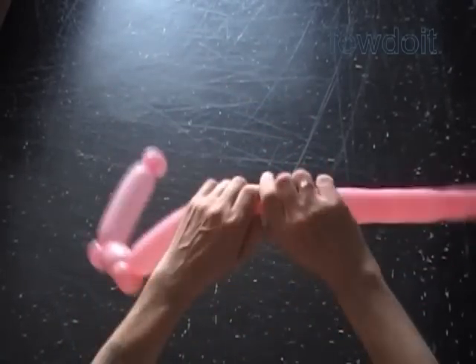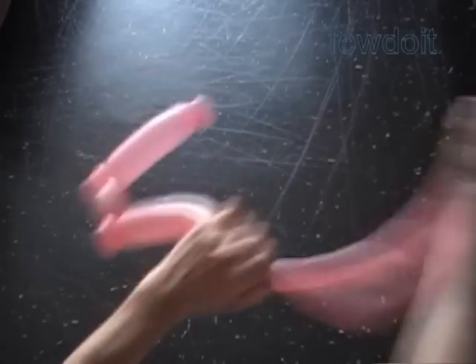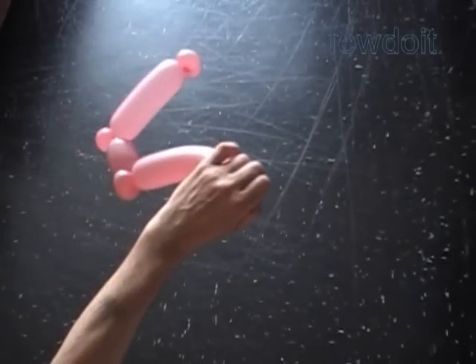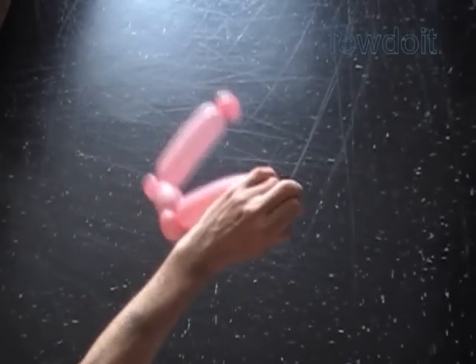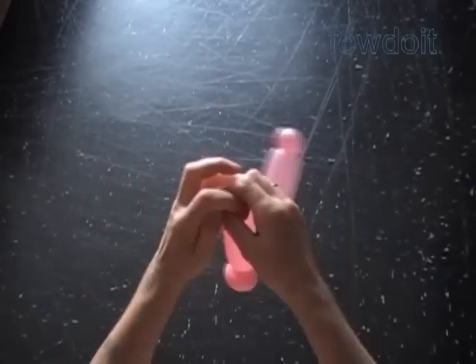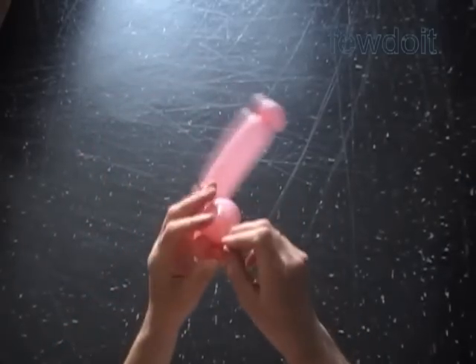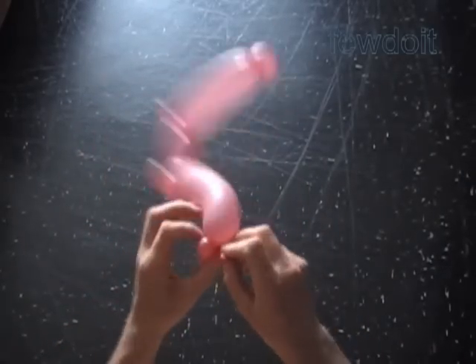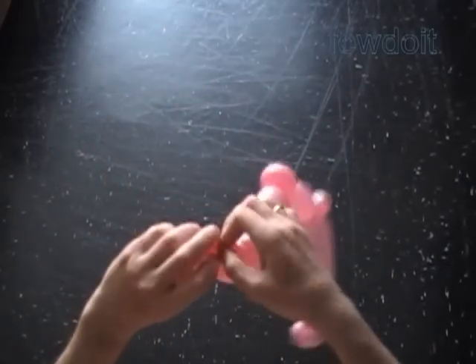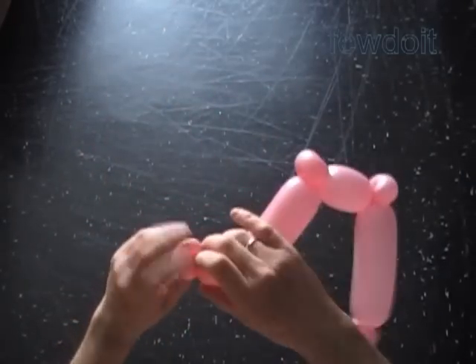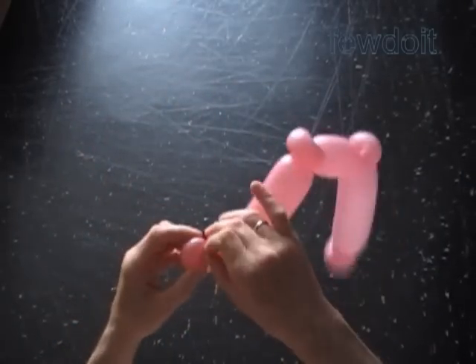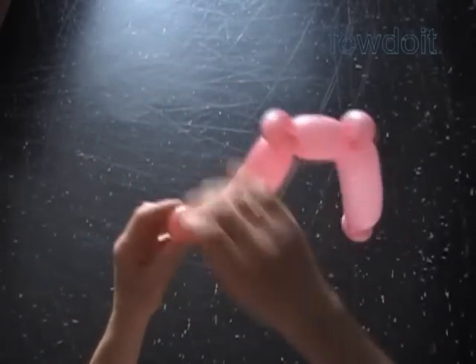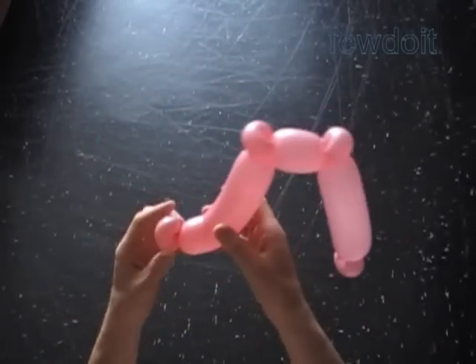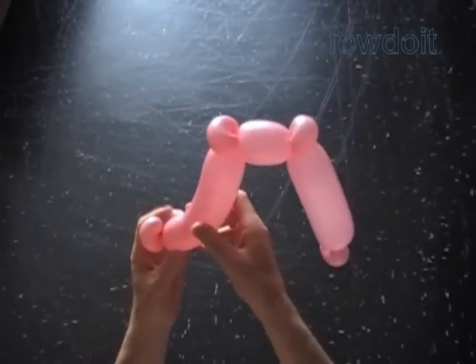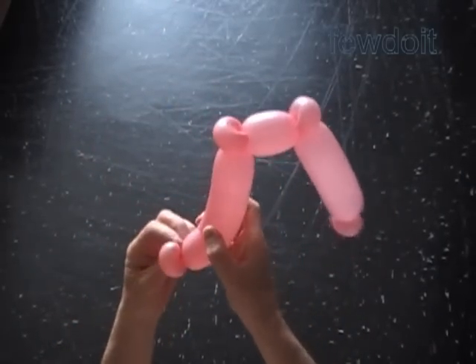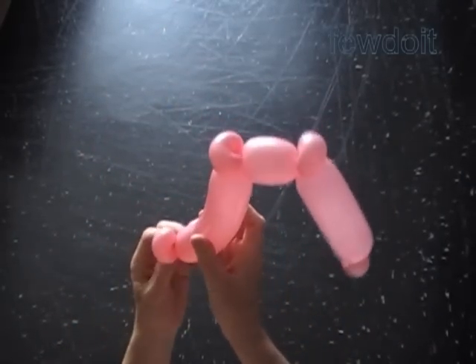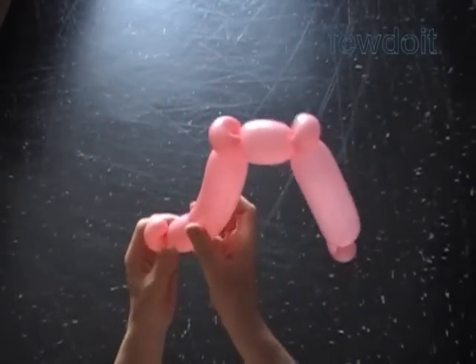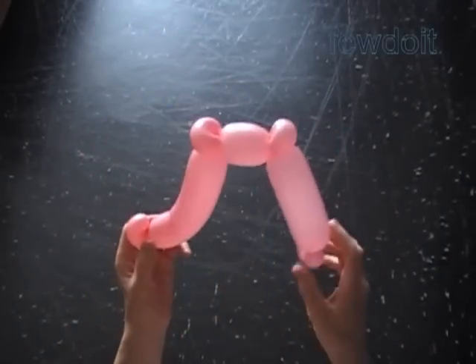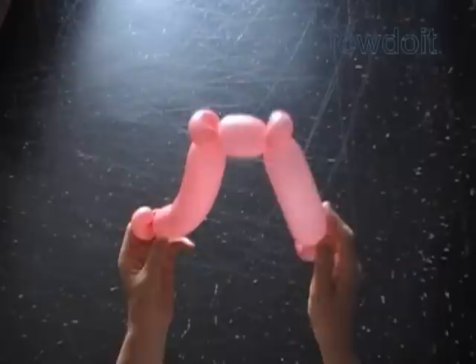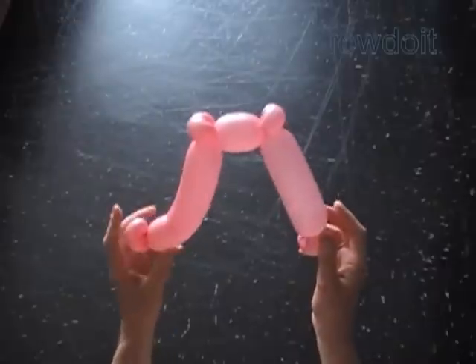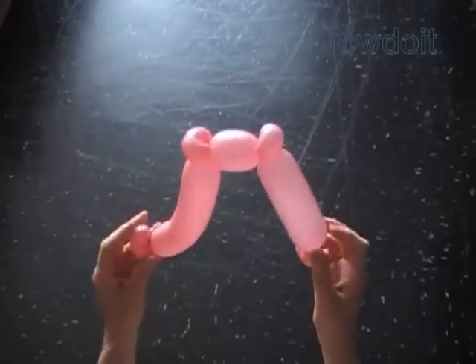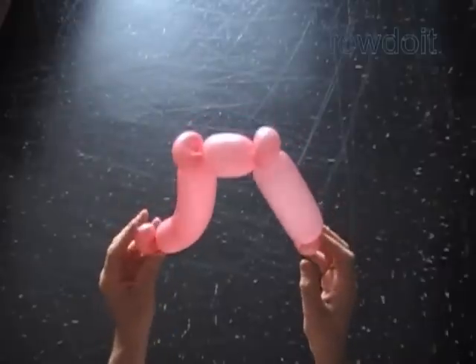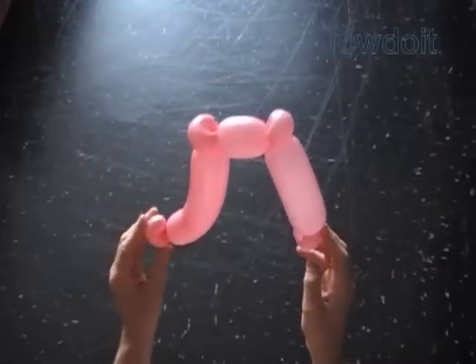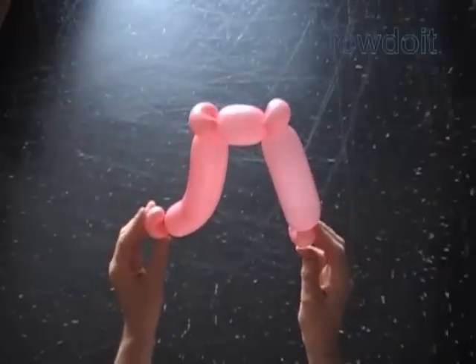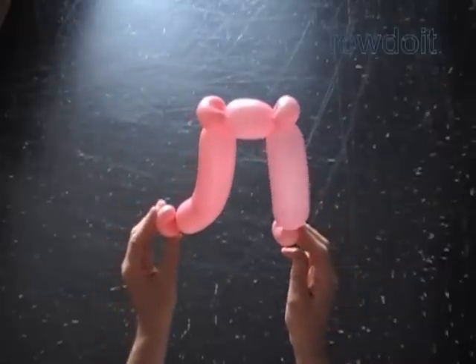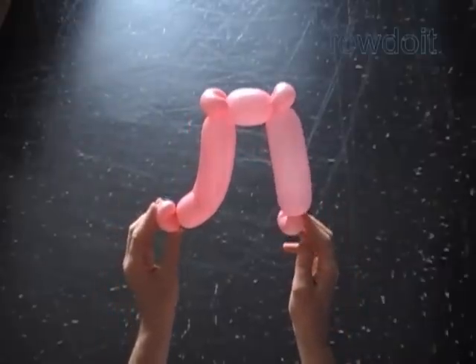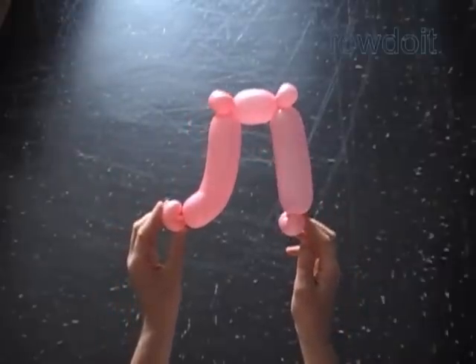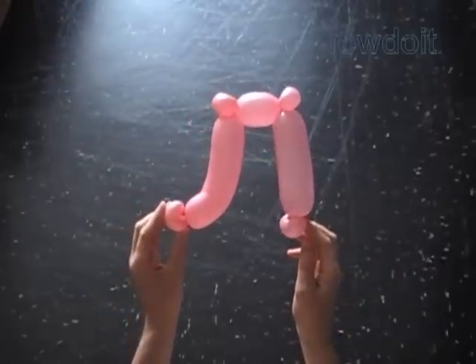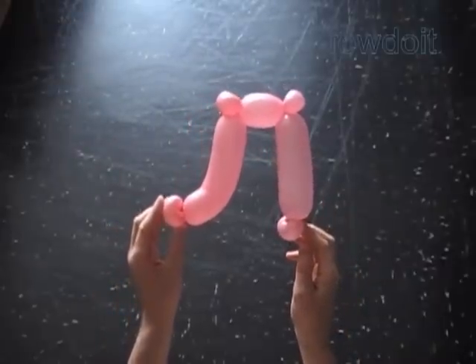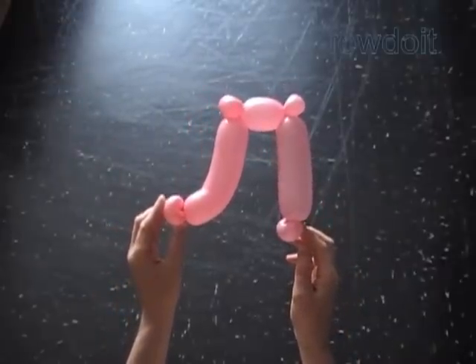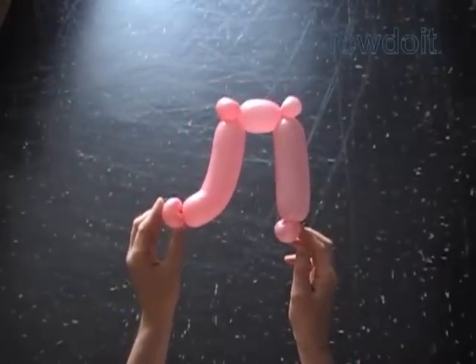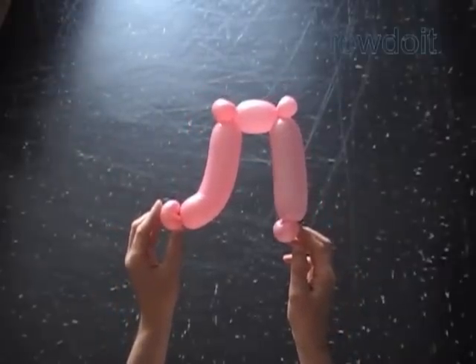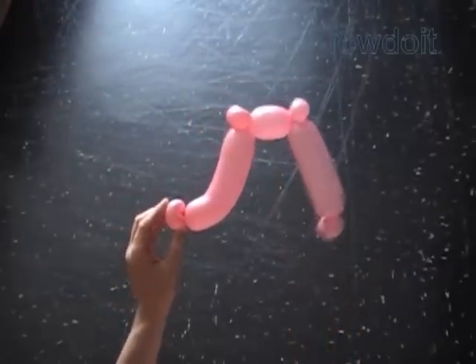That's it. Cut off the rest of the balloon — you can do it with scissors or with your fingers. Tie off the end and hide it between the bubbles. Congratulations, we have made Russian letter L.